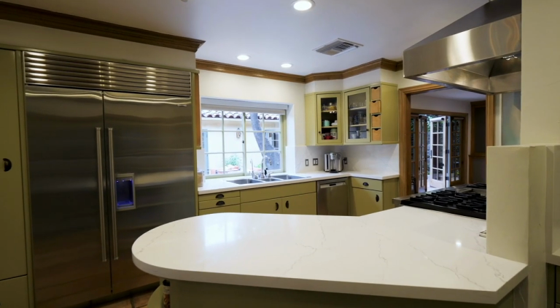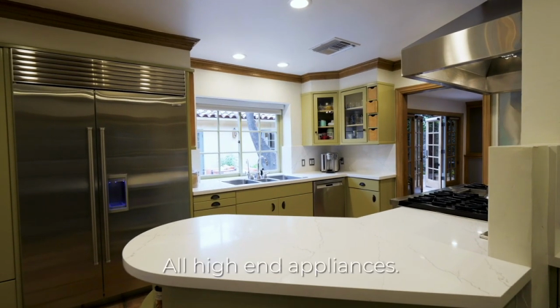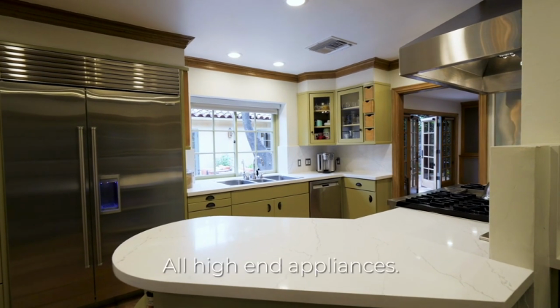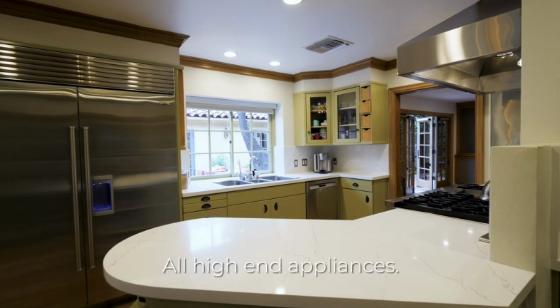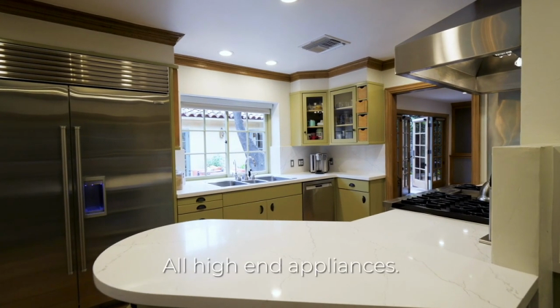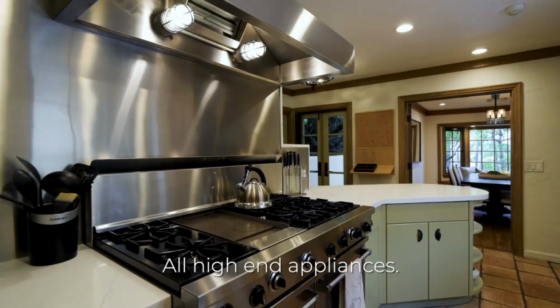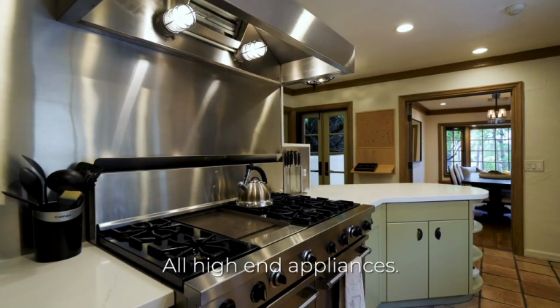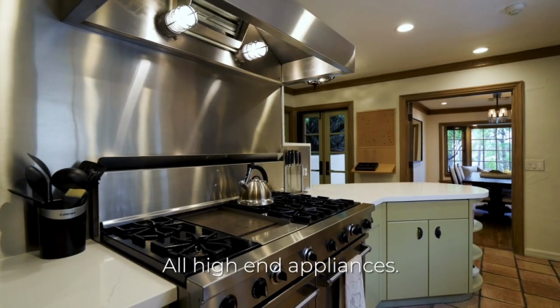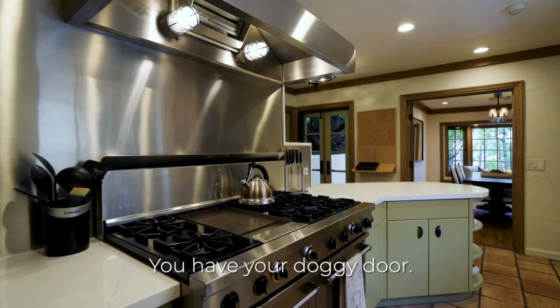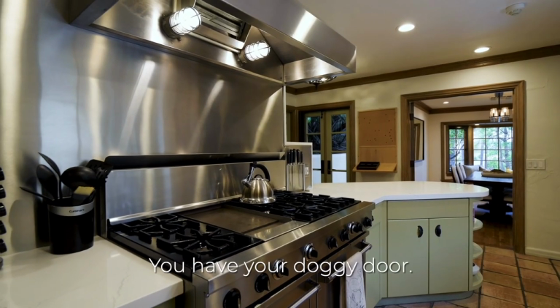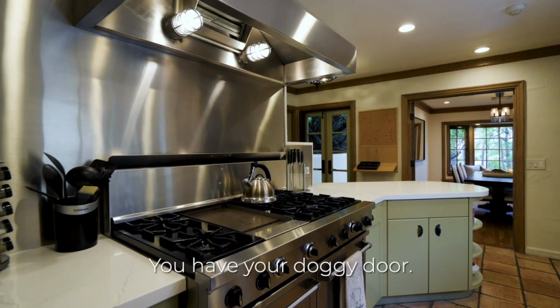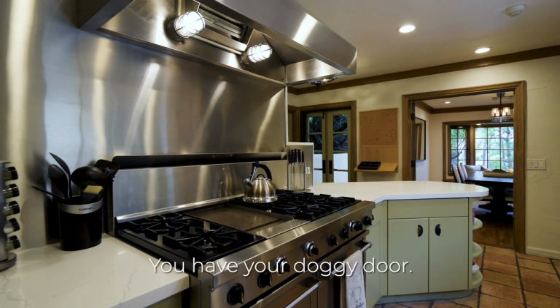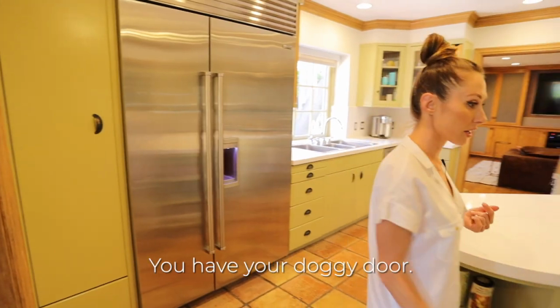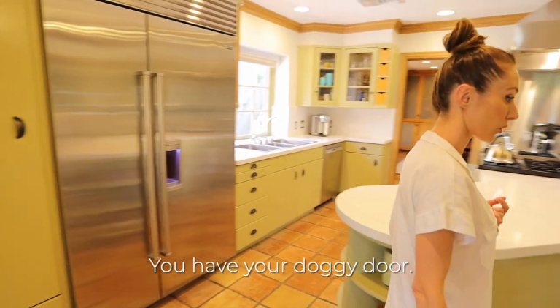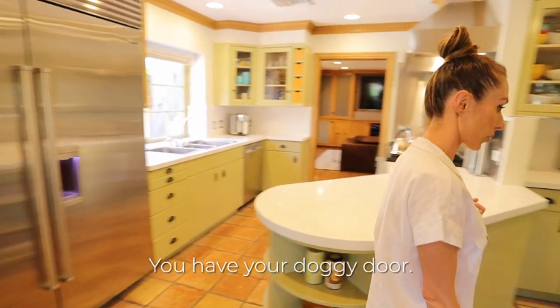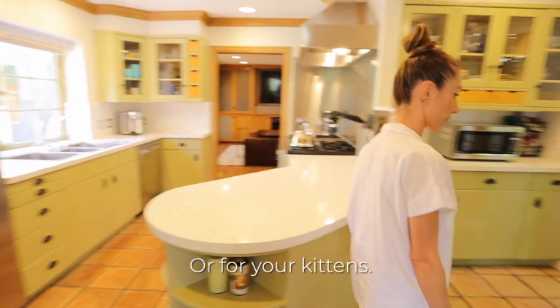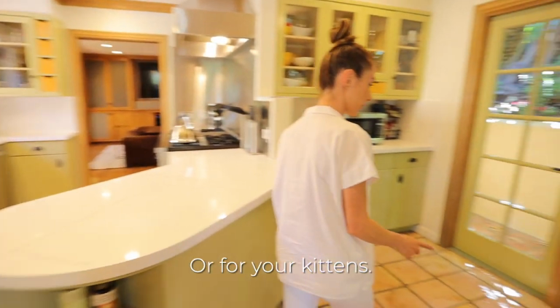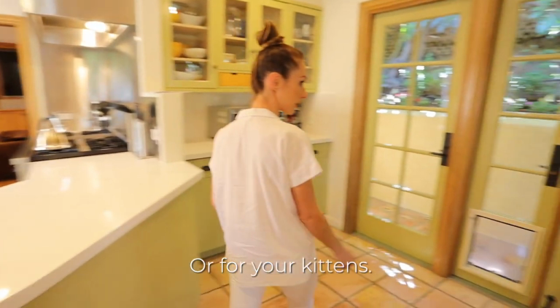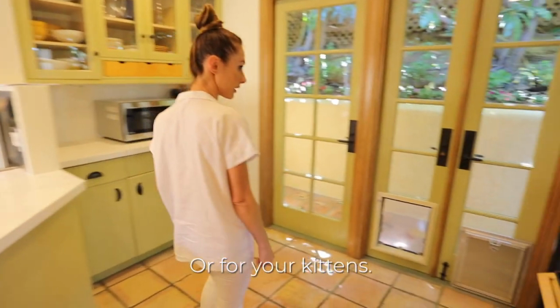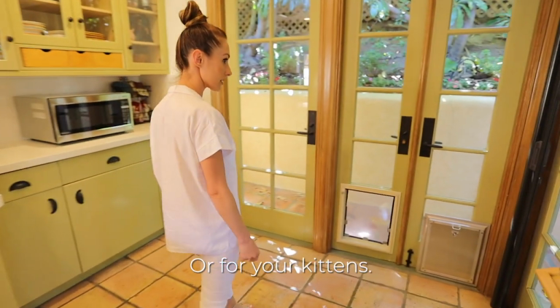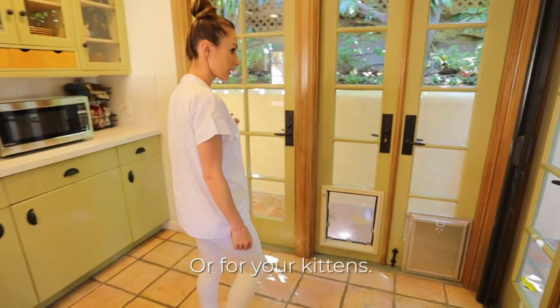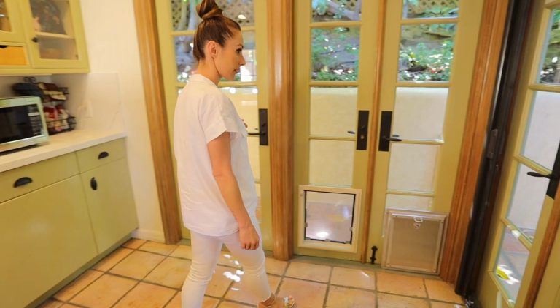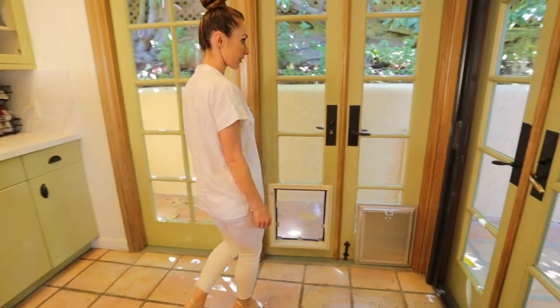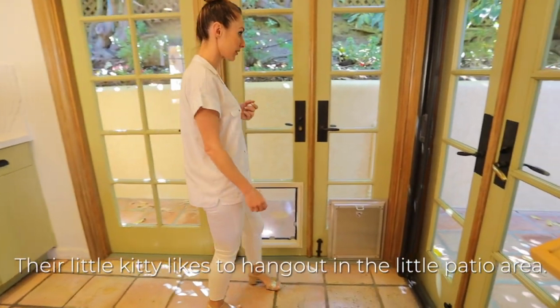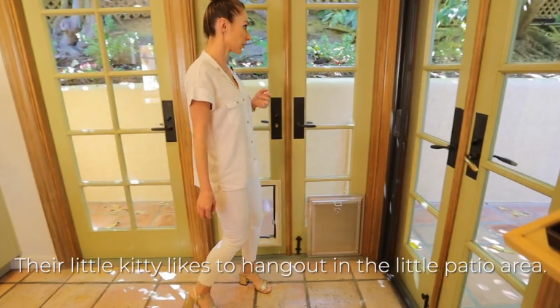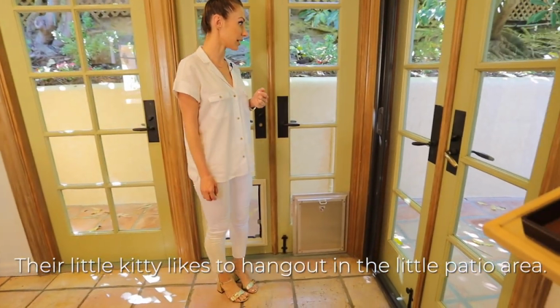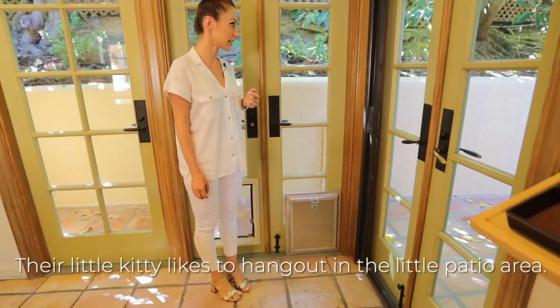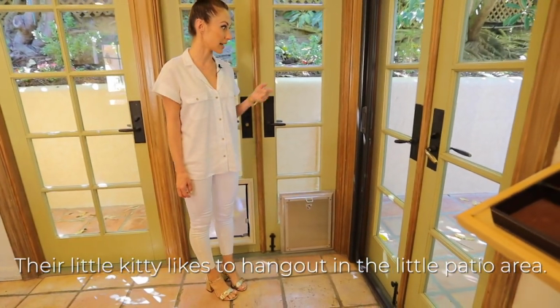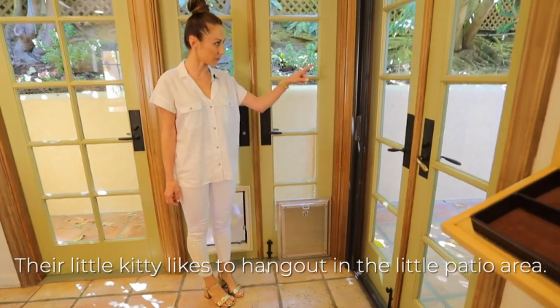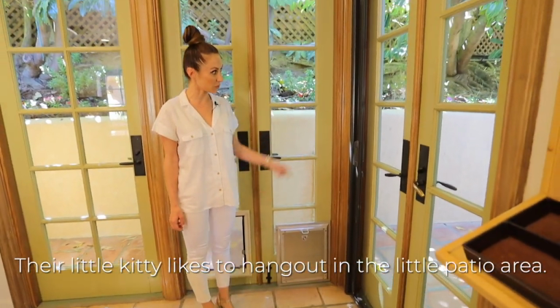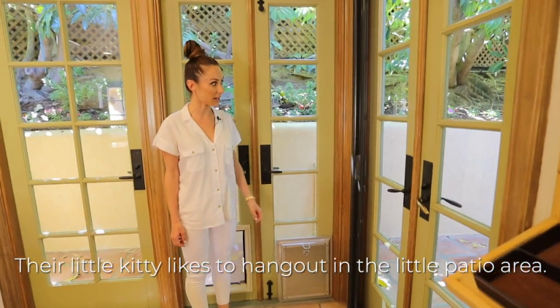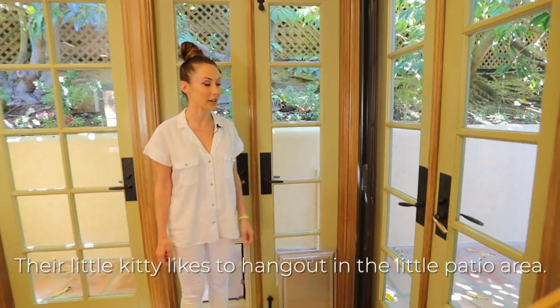All high-end appliances. You have your doggy door — or for your kittens. Their little kitty likes to hang out in the little patio area.